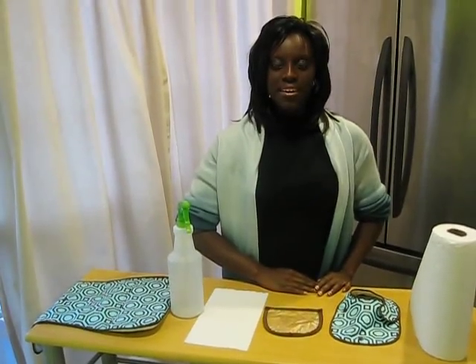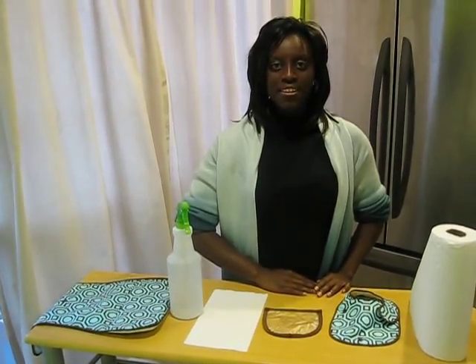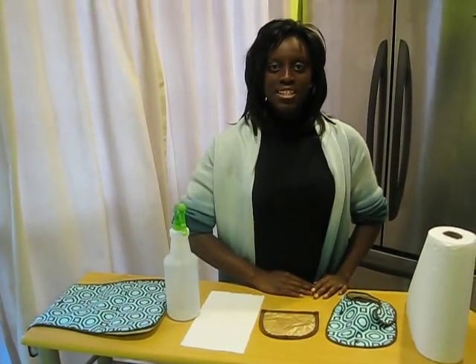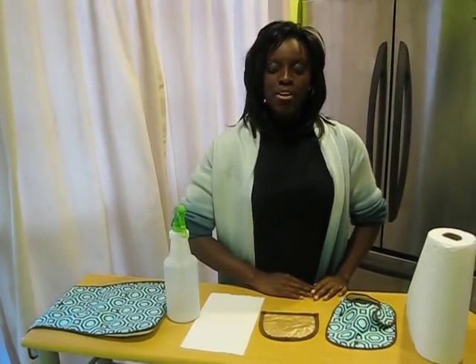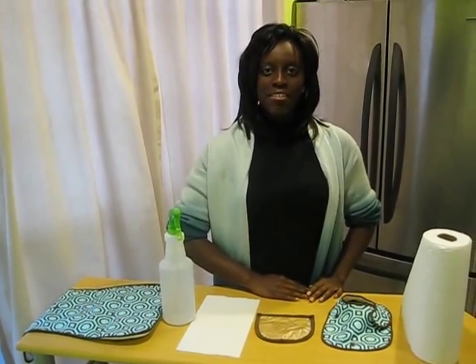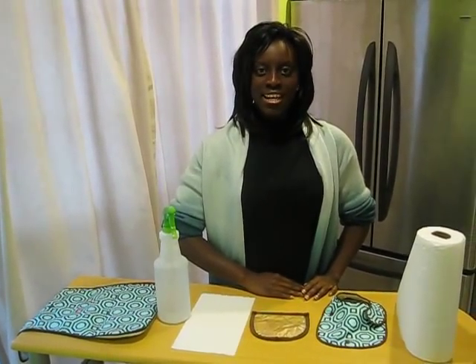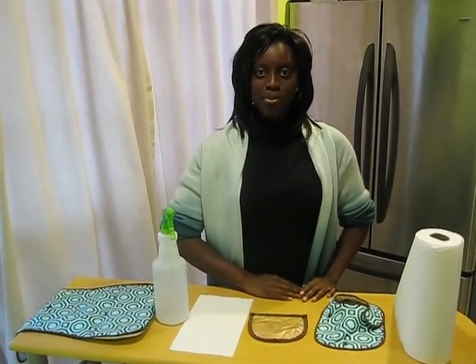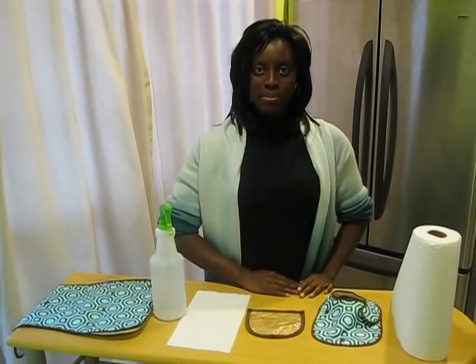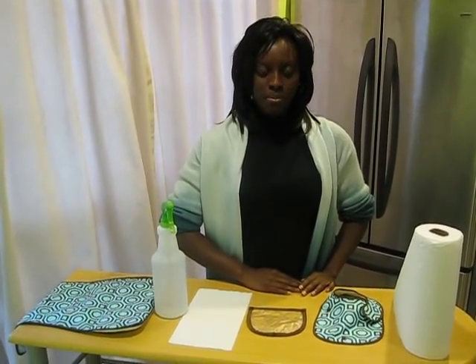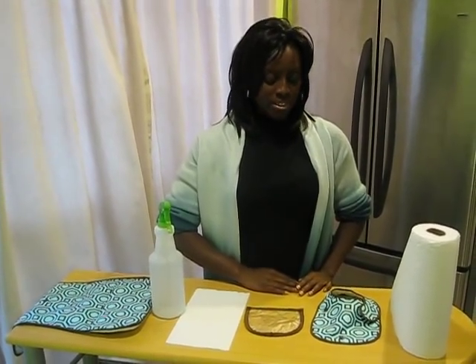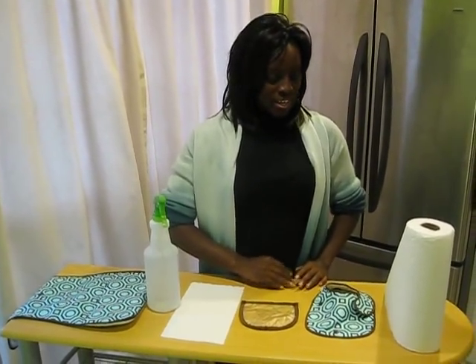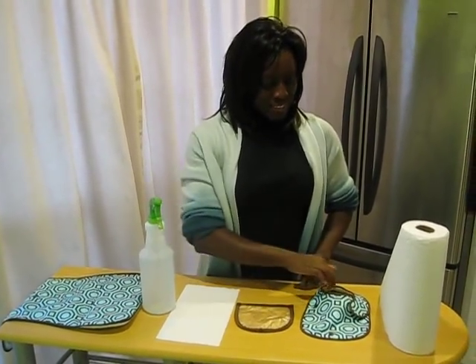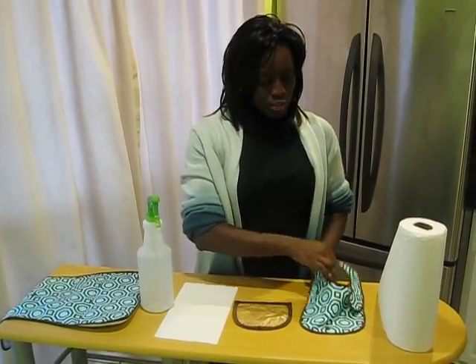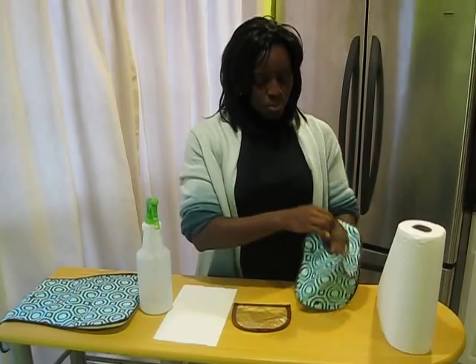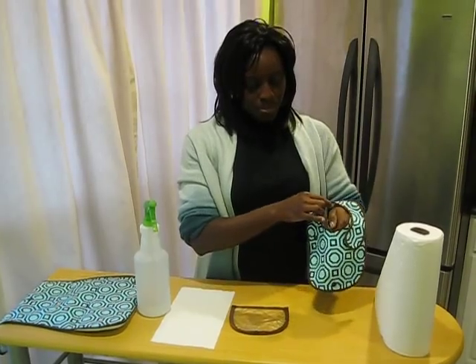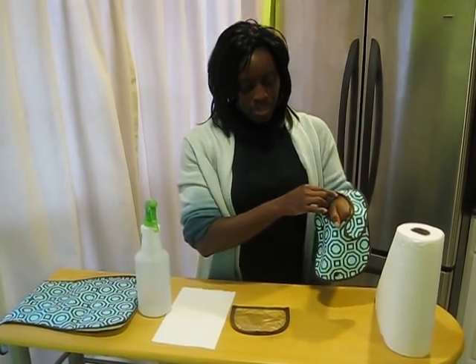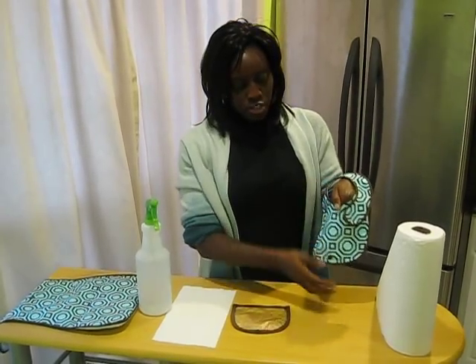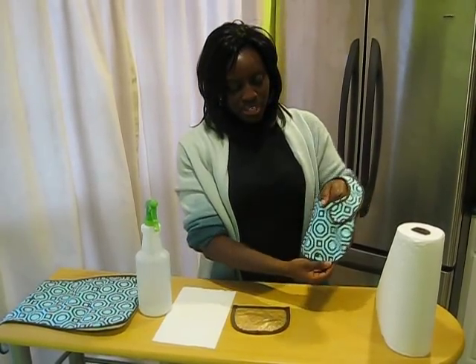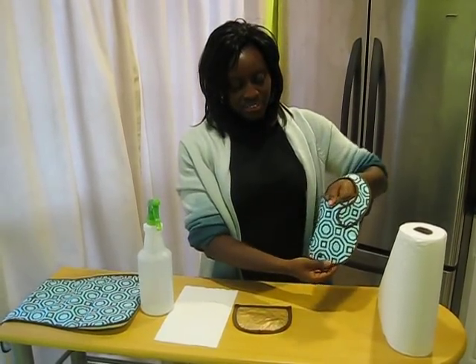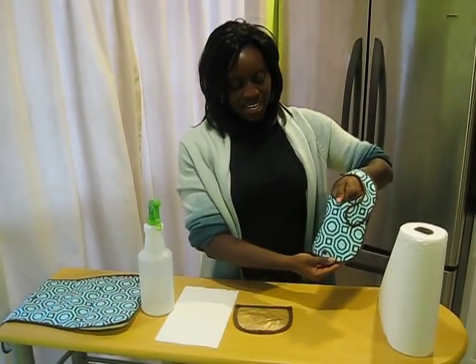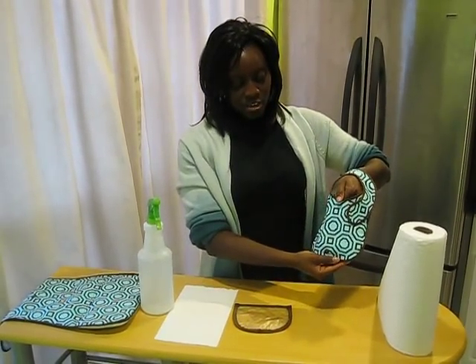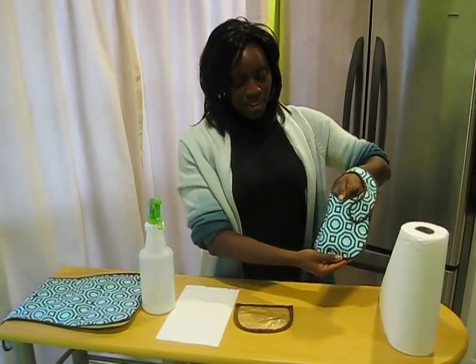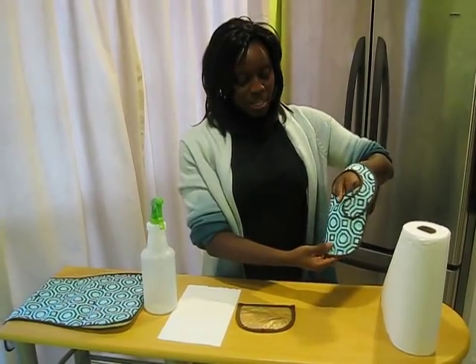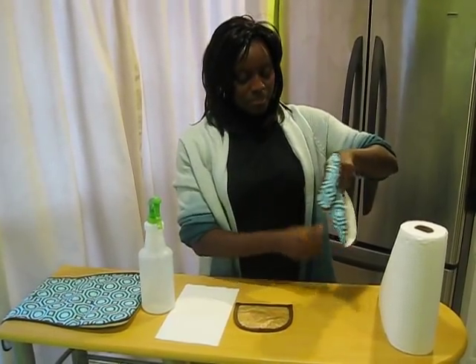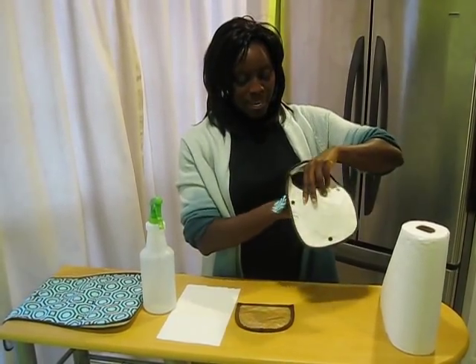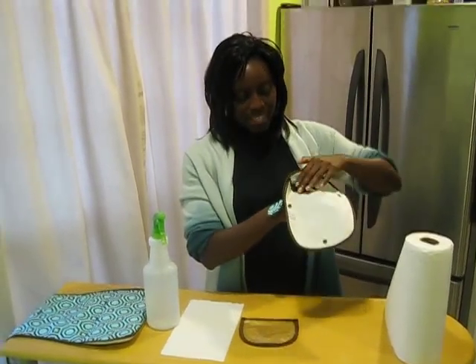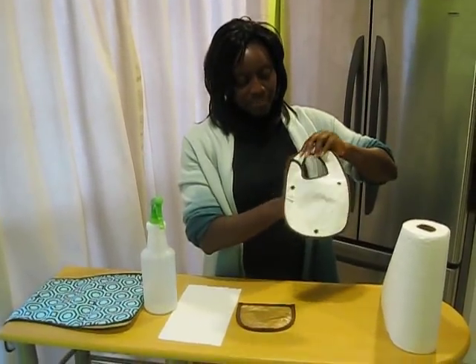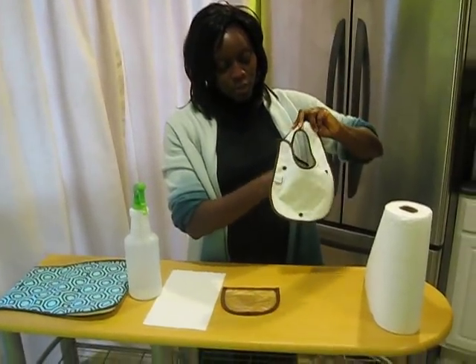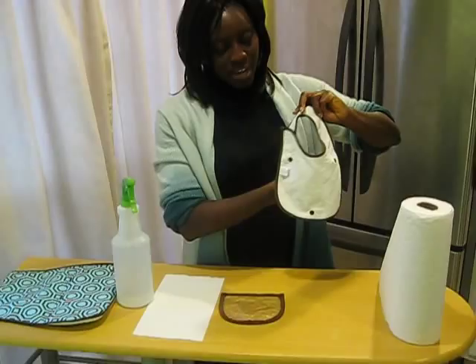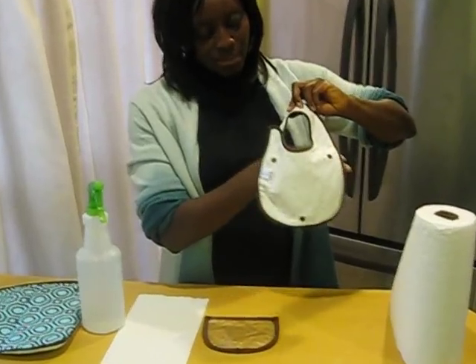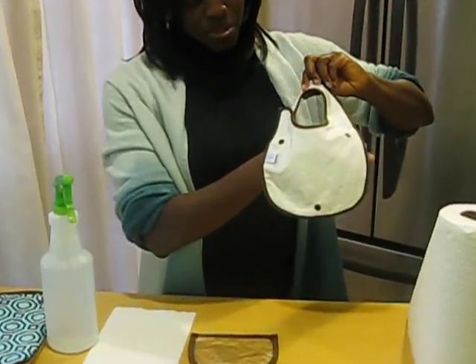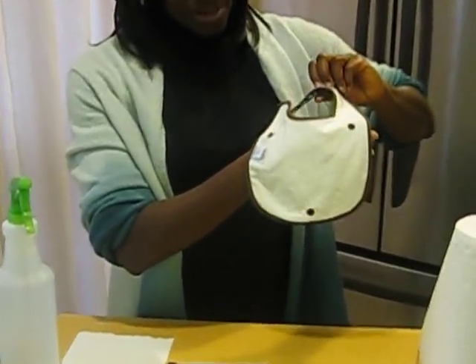This is a demo on how the Stylish Wa Baby Bib works. This is a two-in-one bib. Top layer designer cotton fabric. Back layer organic bamboo fabric.